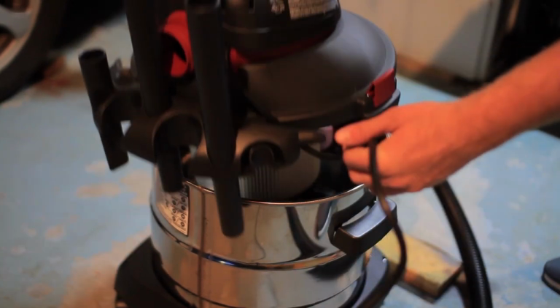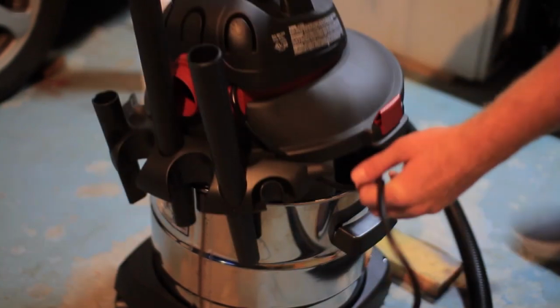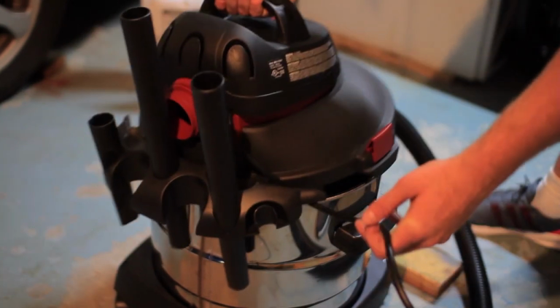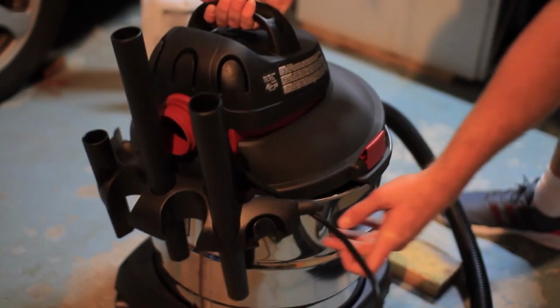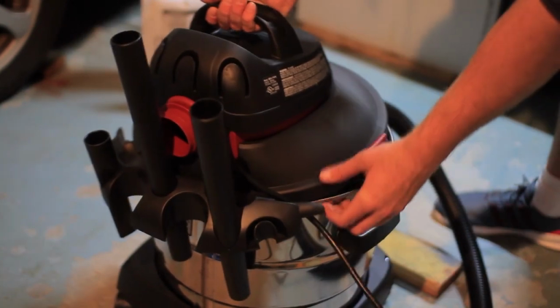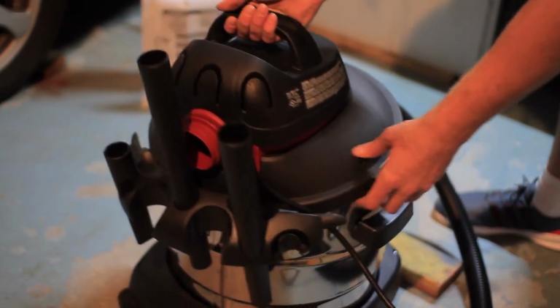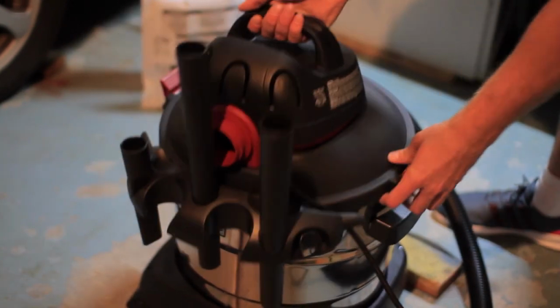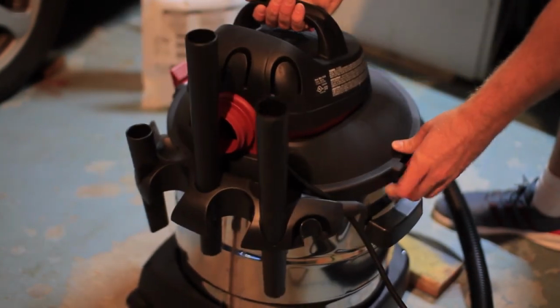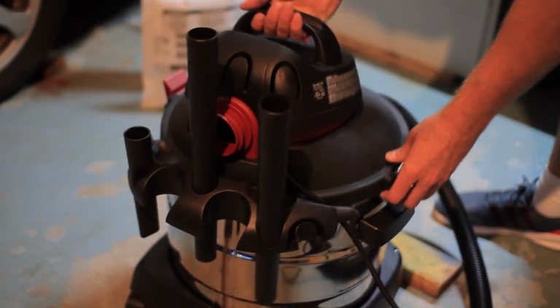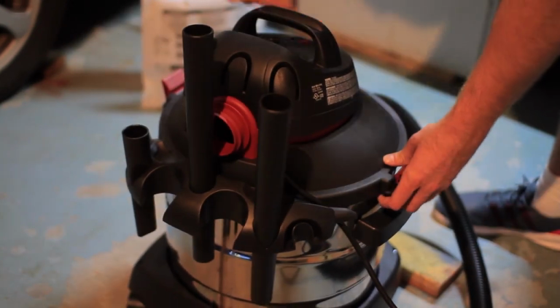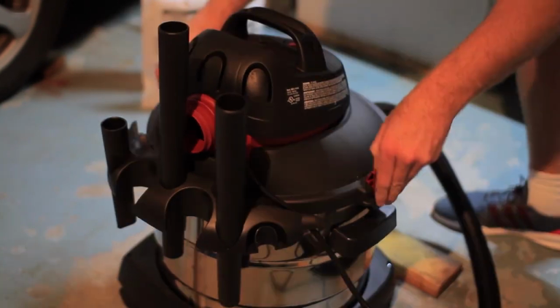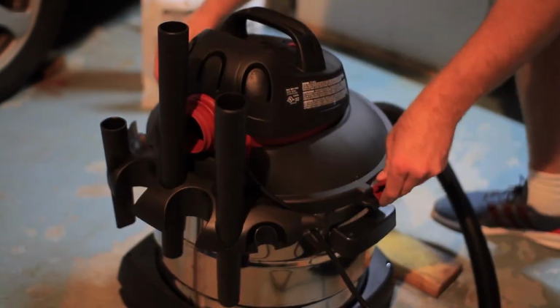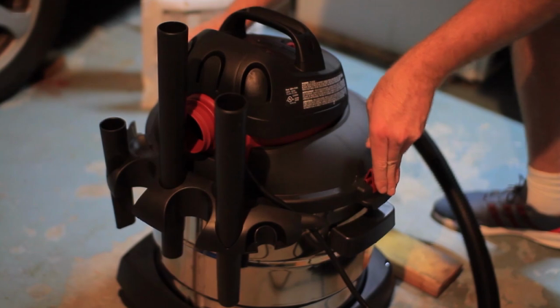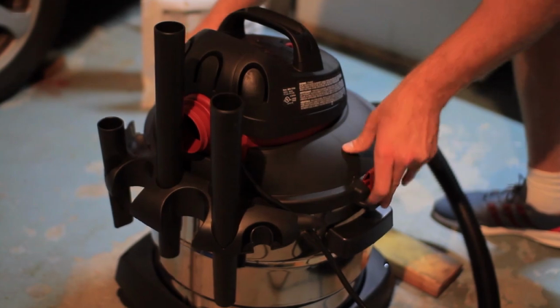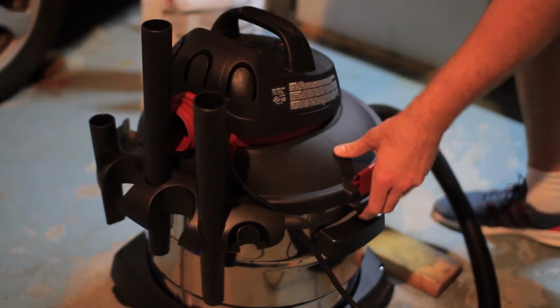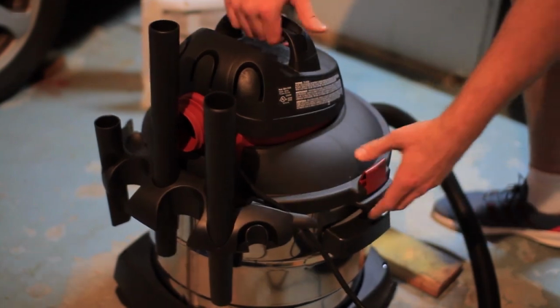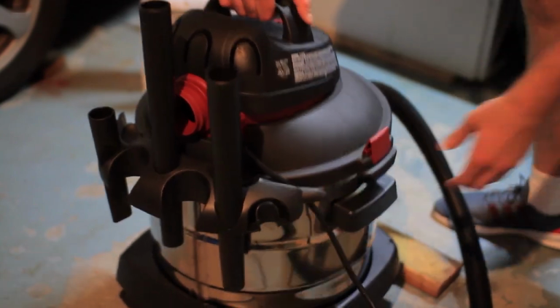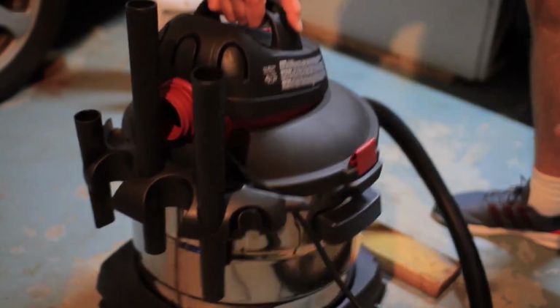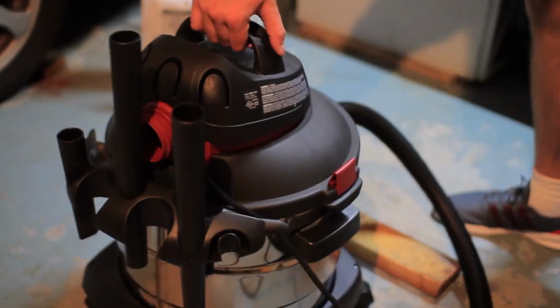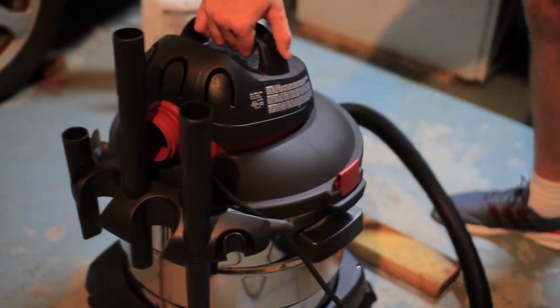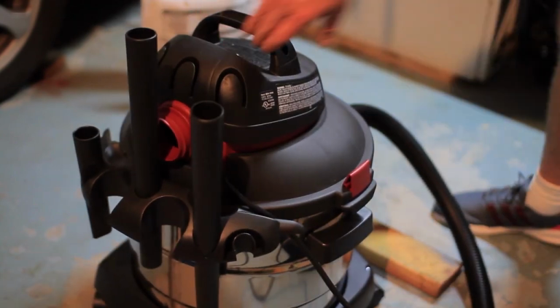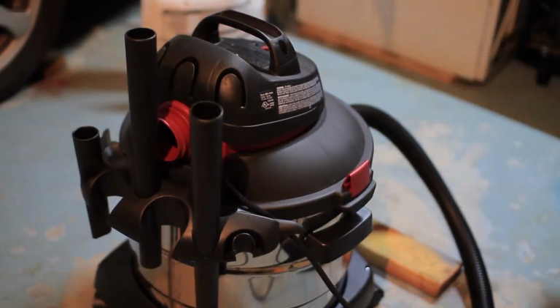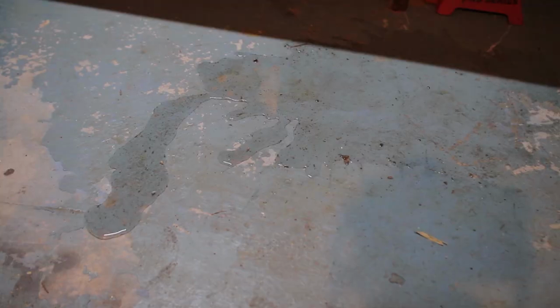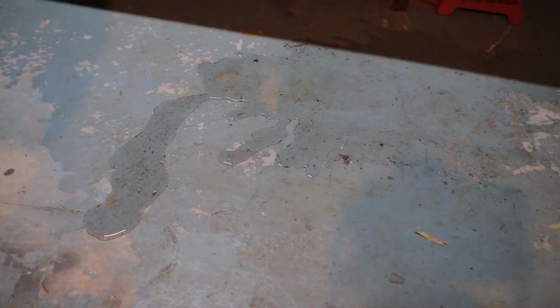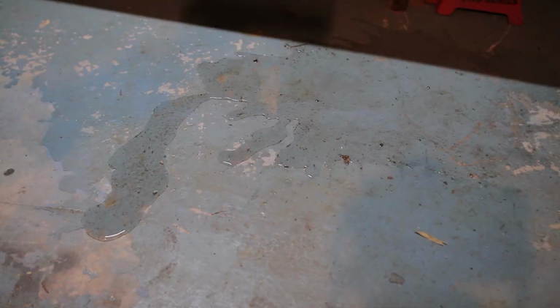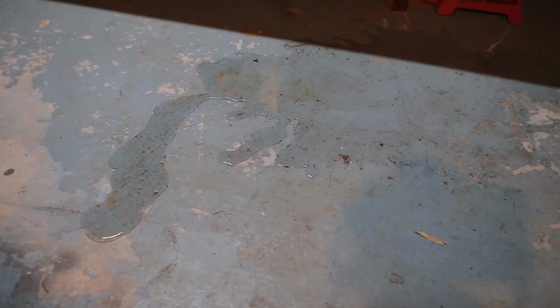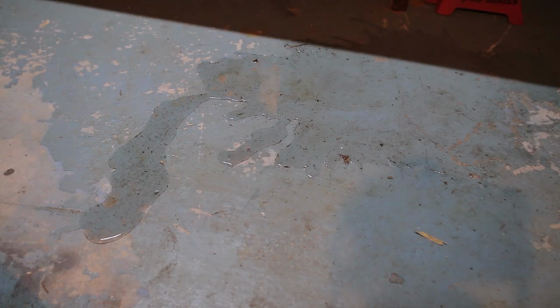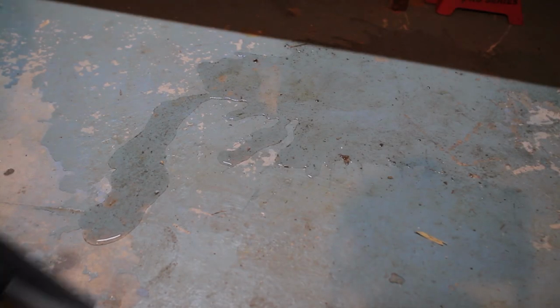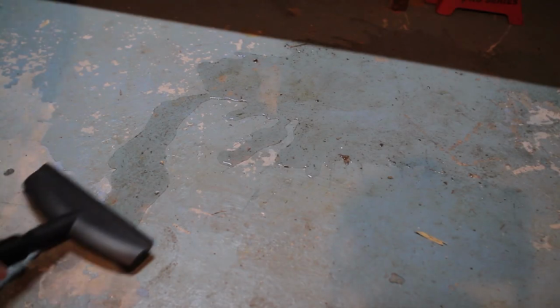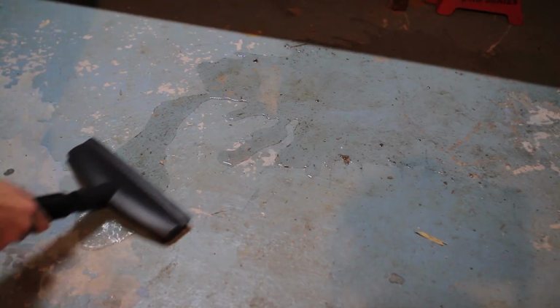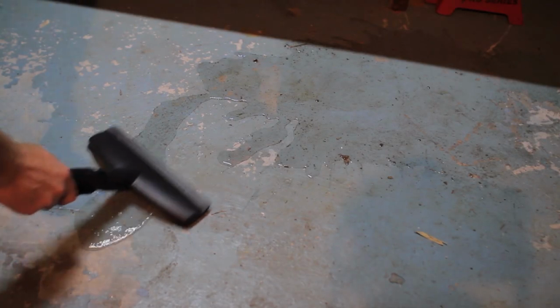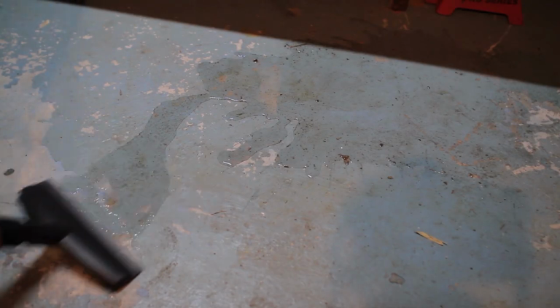The wet suction was pretty impressive, and this is what makes these shop vacs very convenient to have. They work great on wet carpets and especially basement floods.